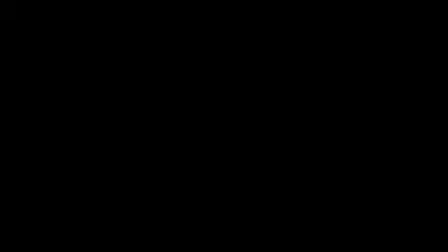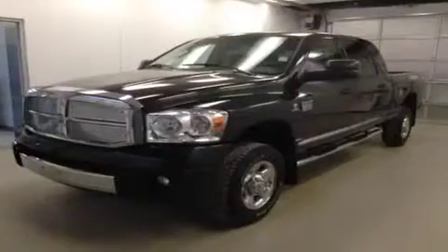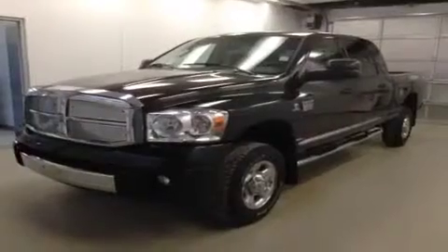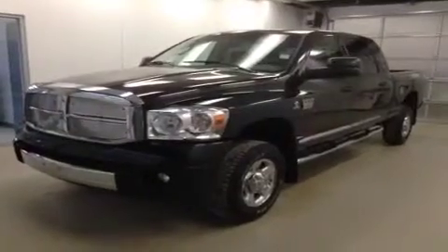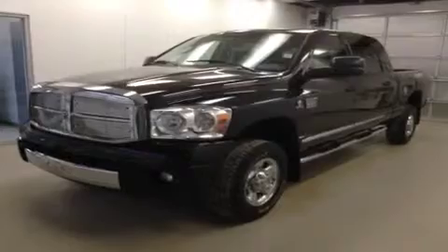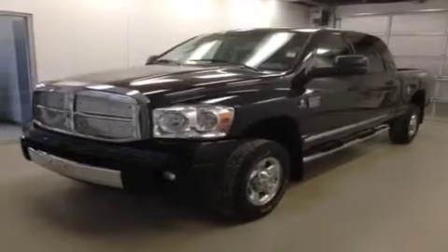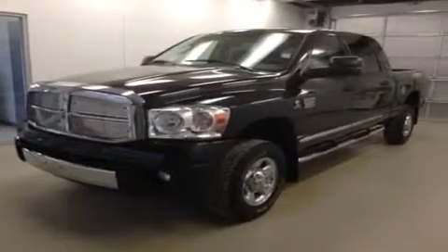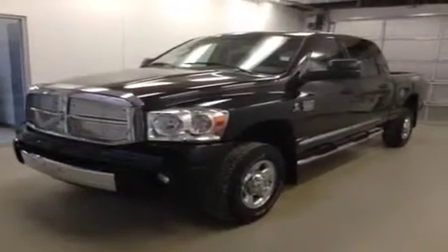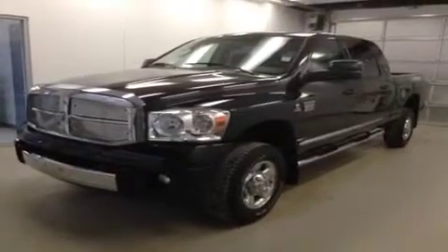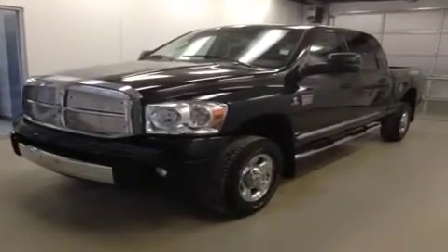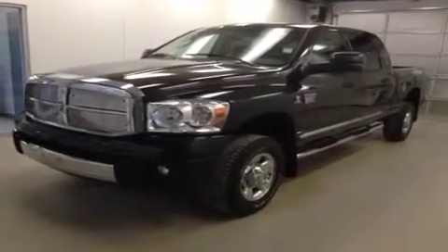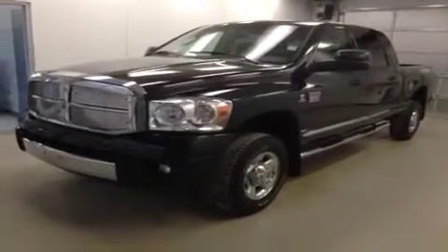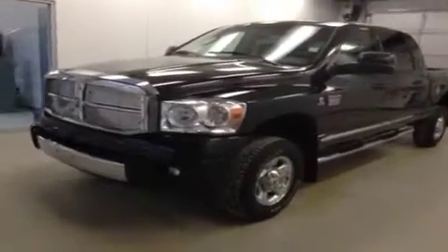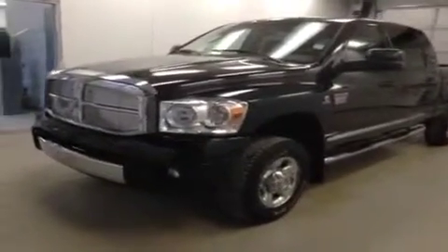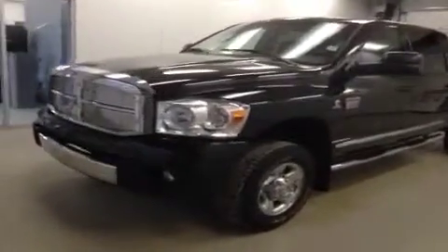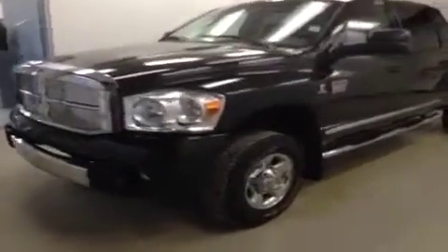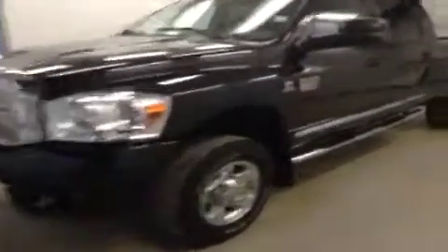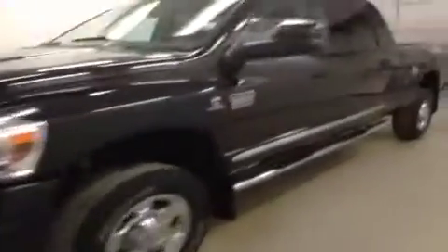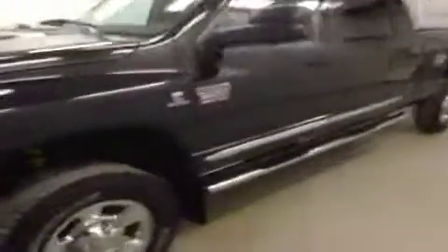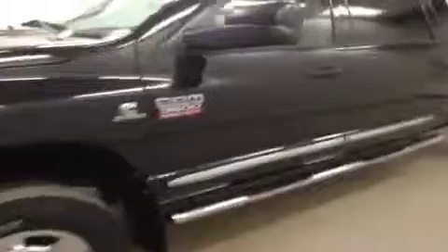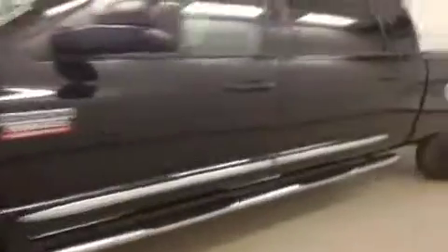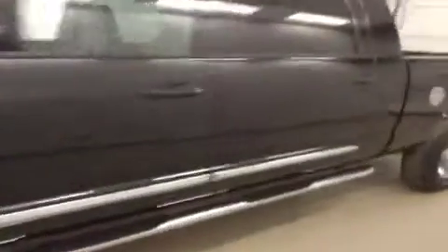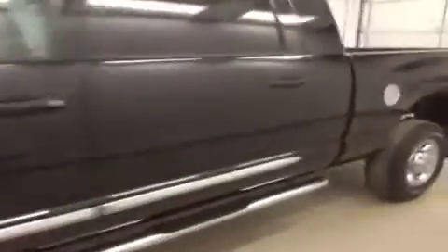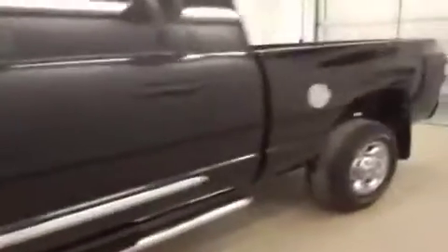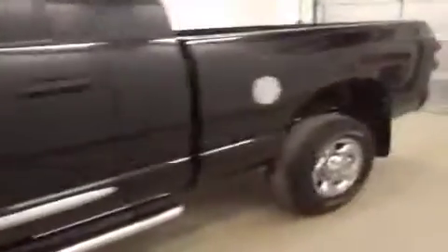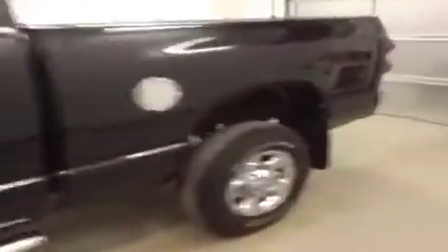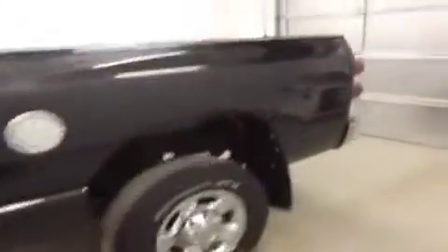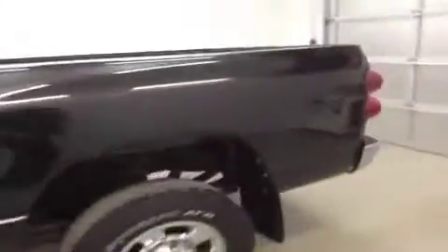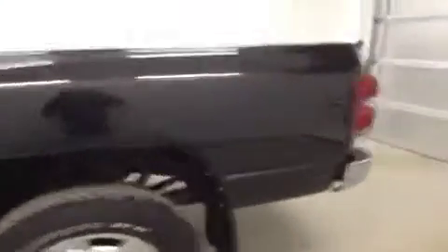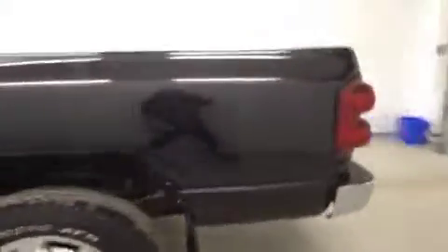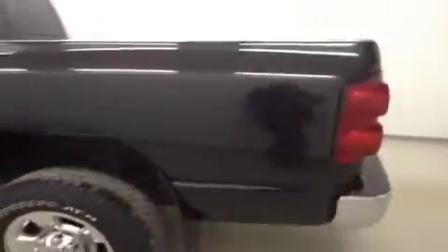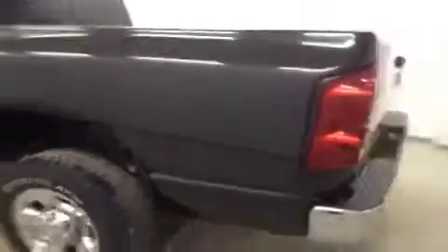This is stock number B4732, 2008 Dodge Ram 3500 Megacab, 4-wheel drive. Exterior color is black.